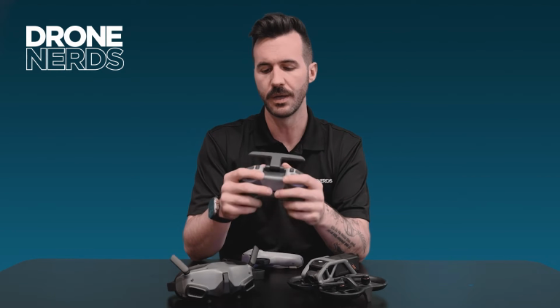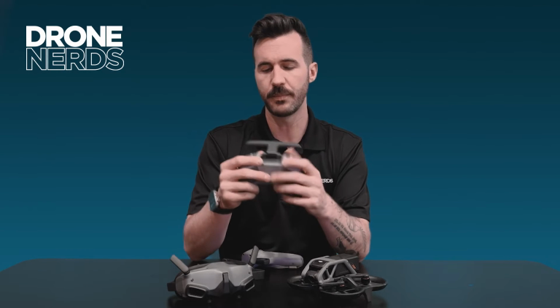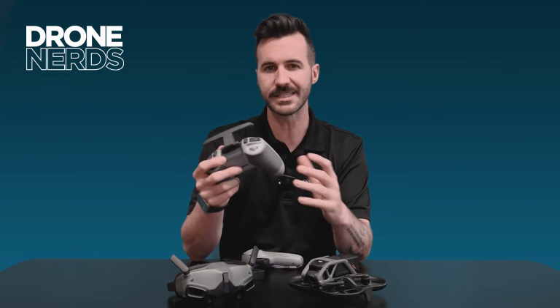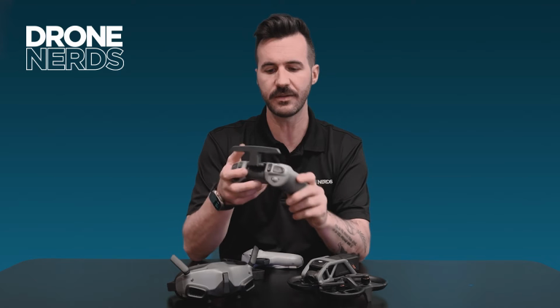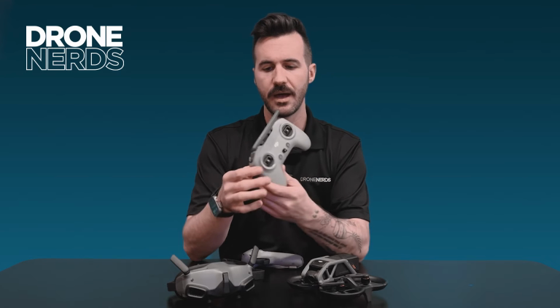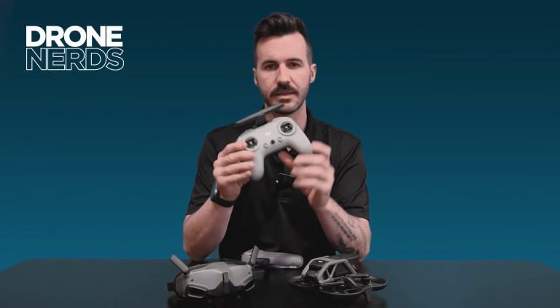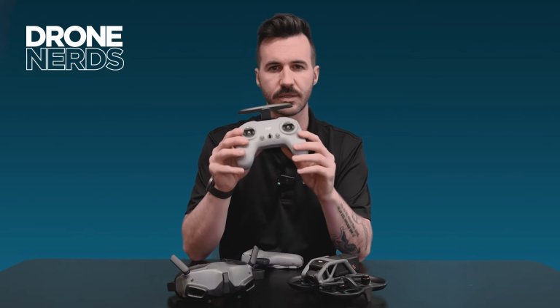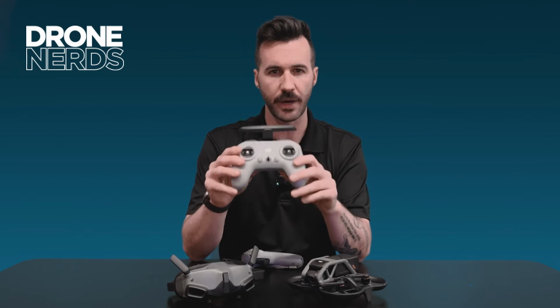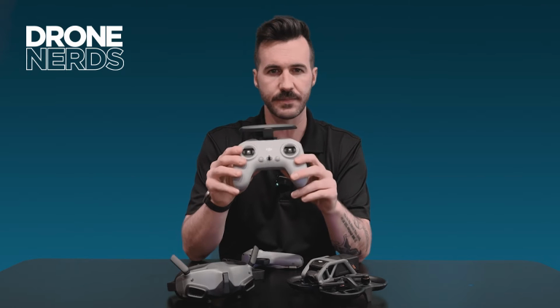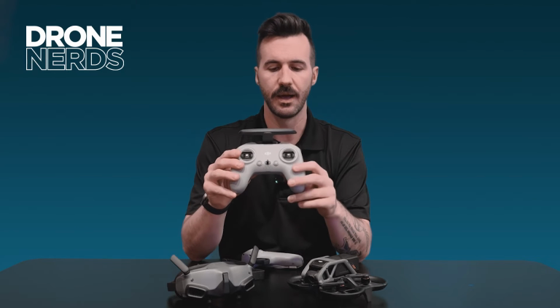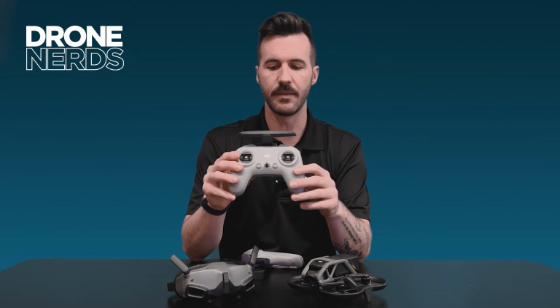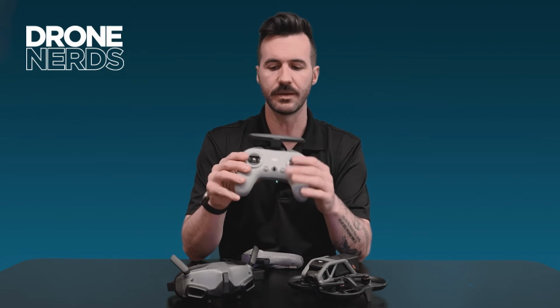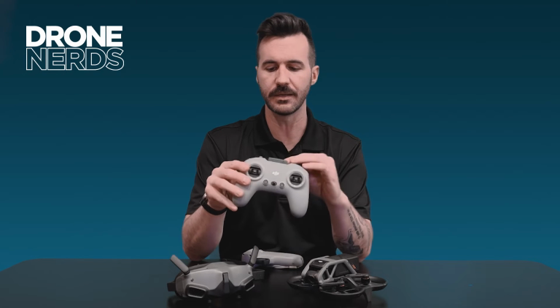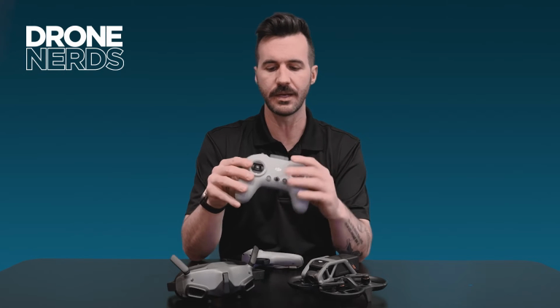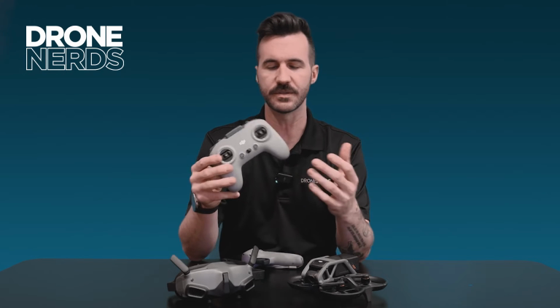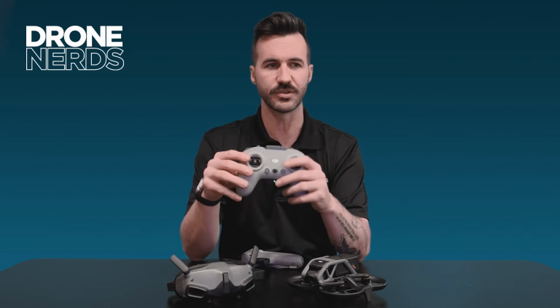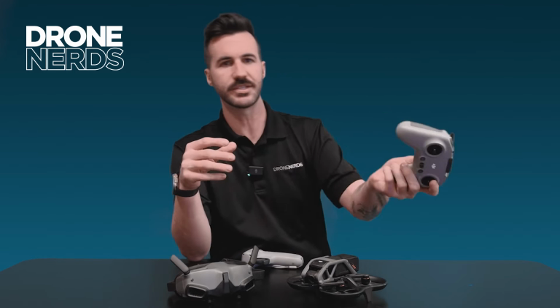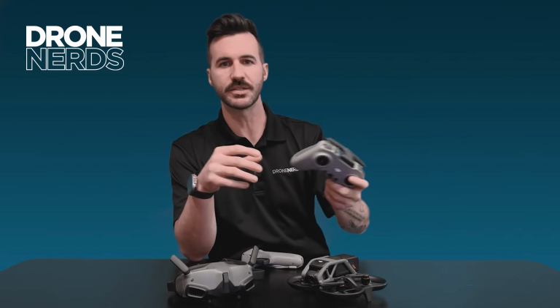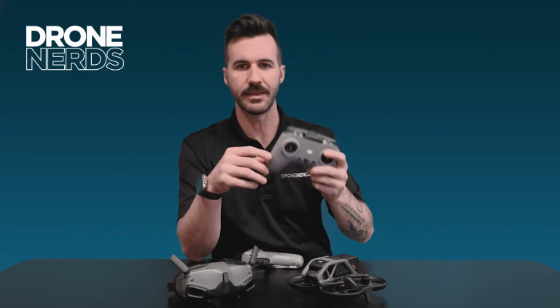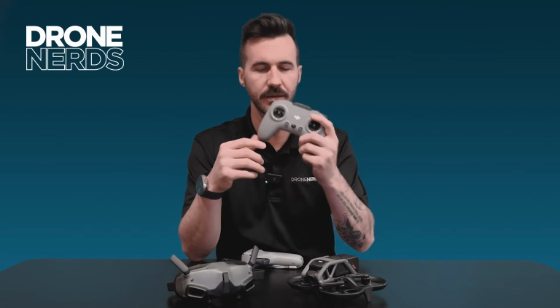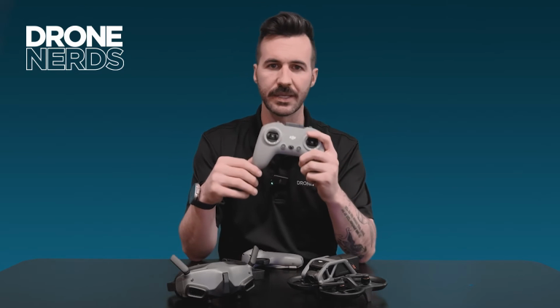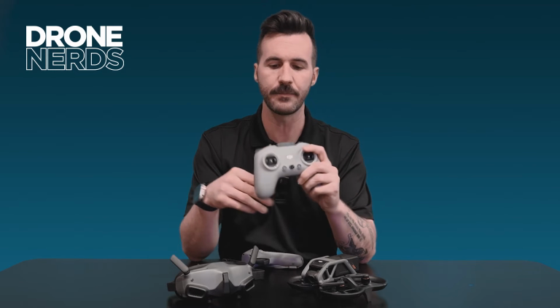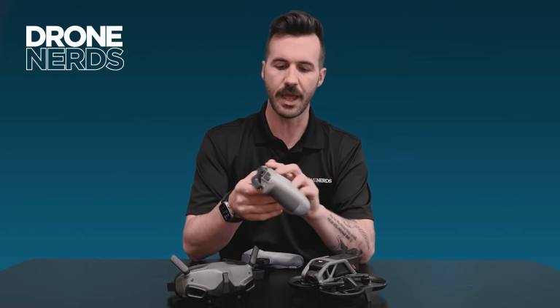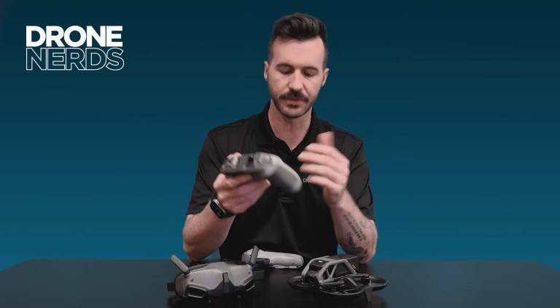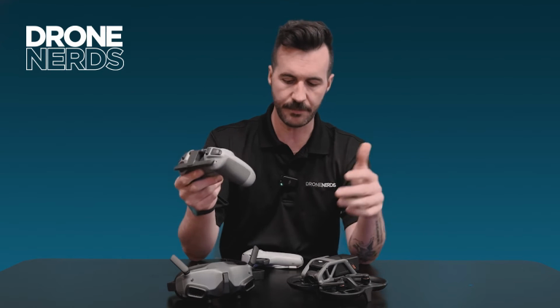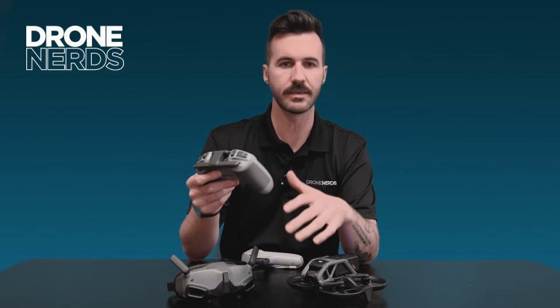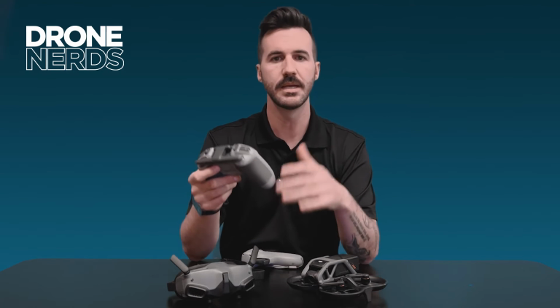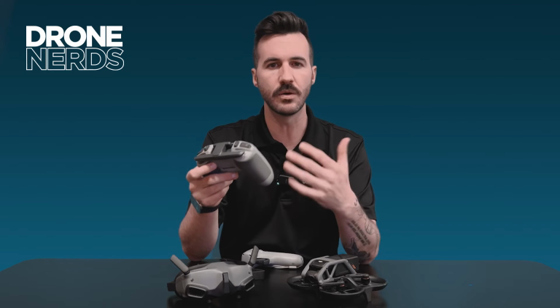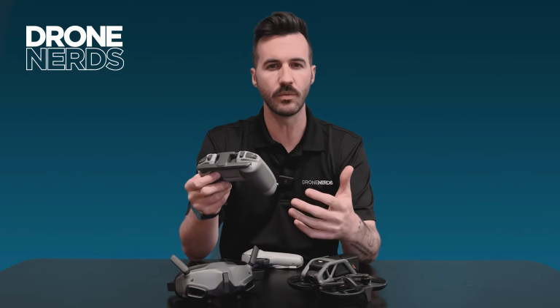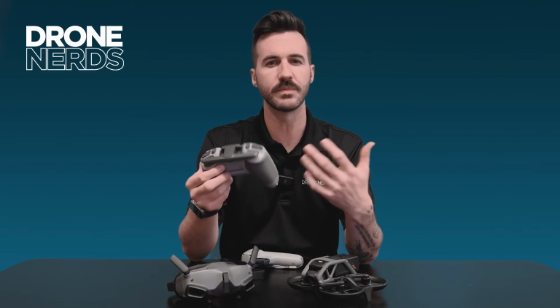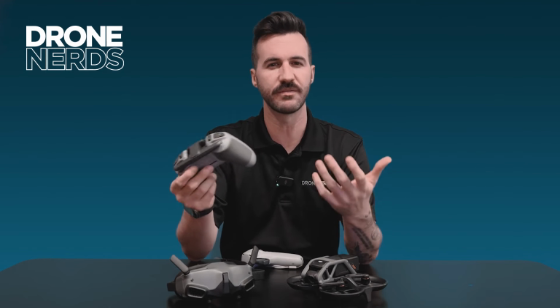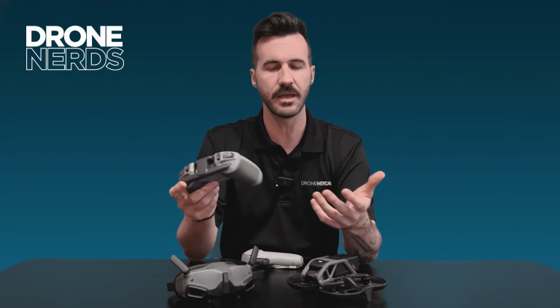For public safety, I think this is a great option. You can immediately hand it to anybody who's flown a drone, and they can pick it up and be able to operate it in the way you want to fly.